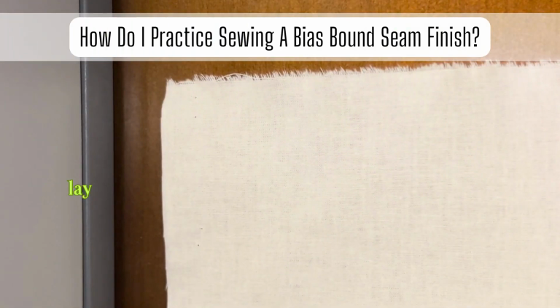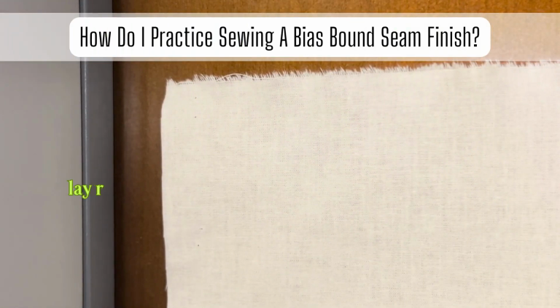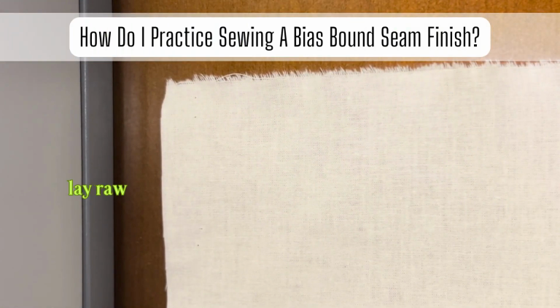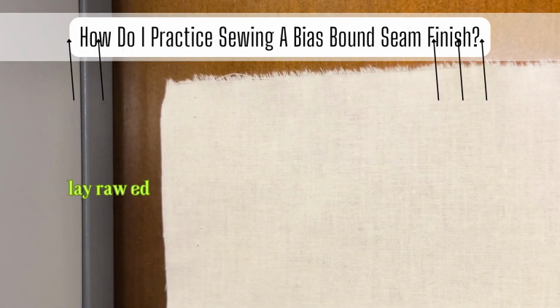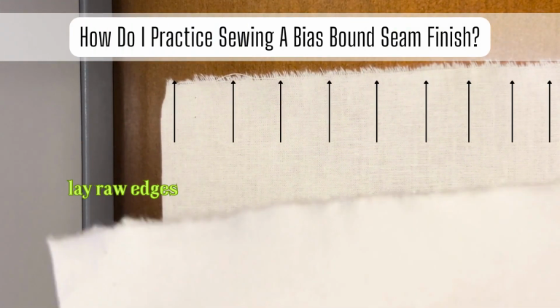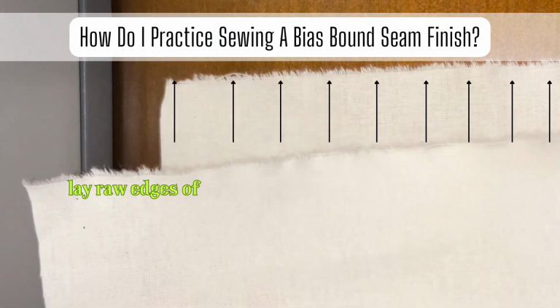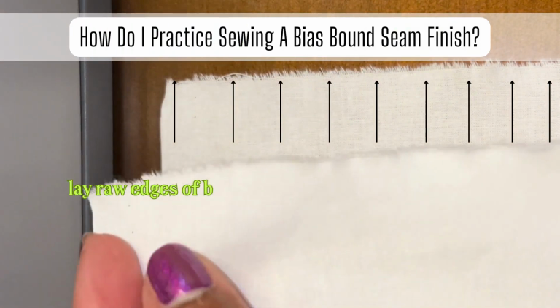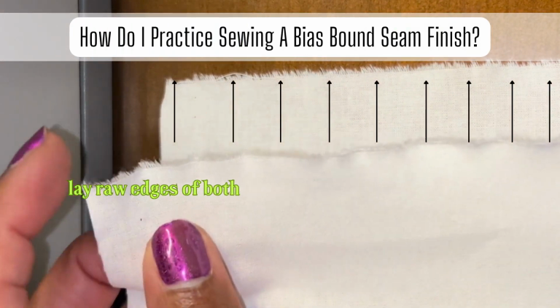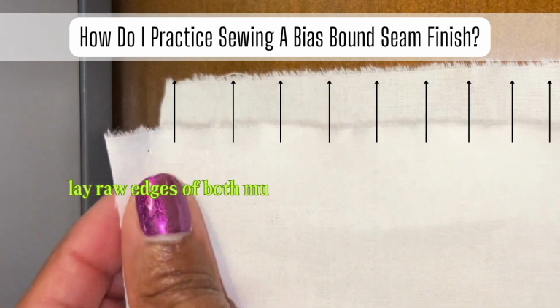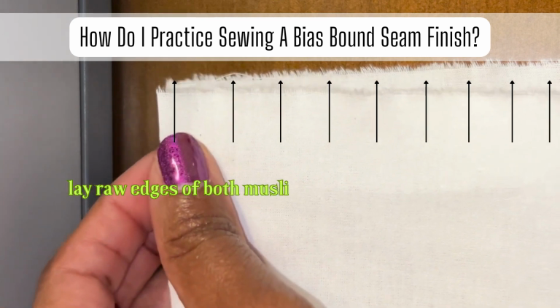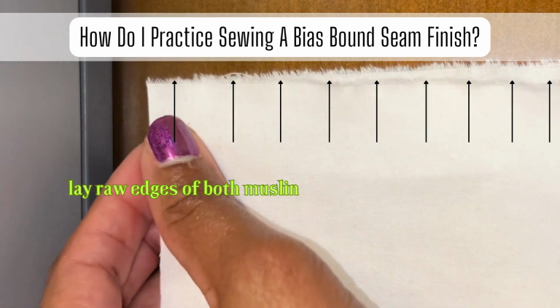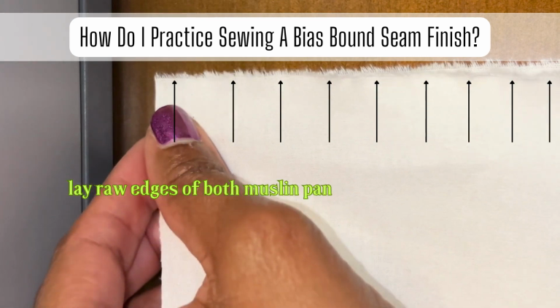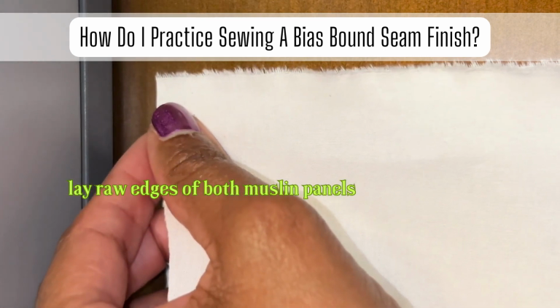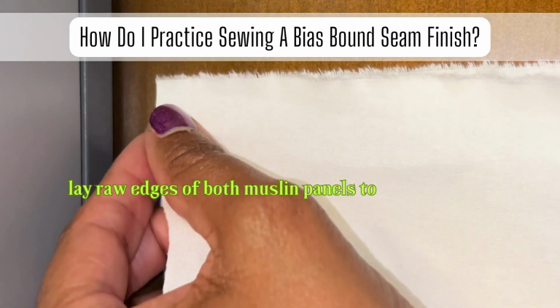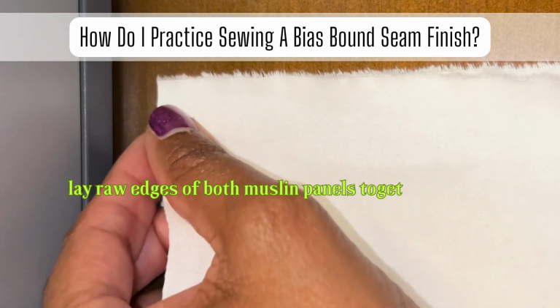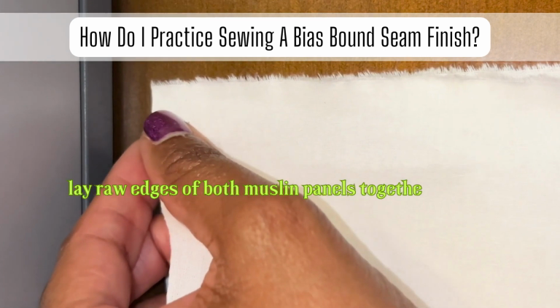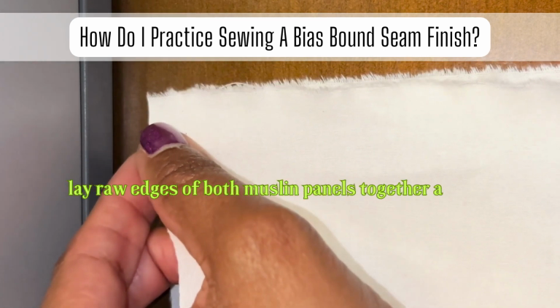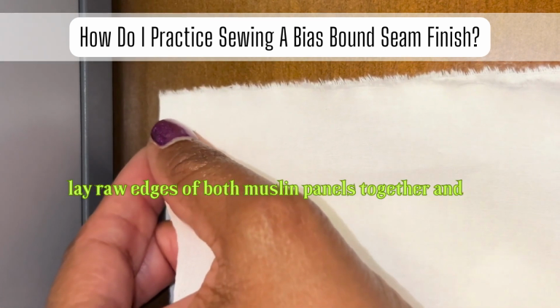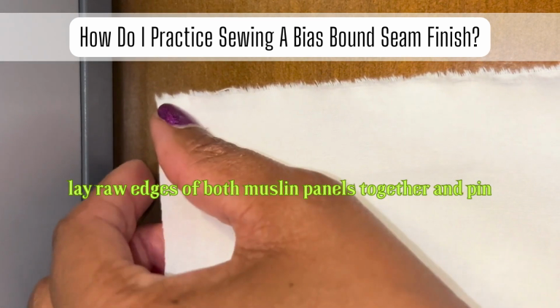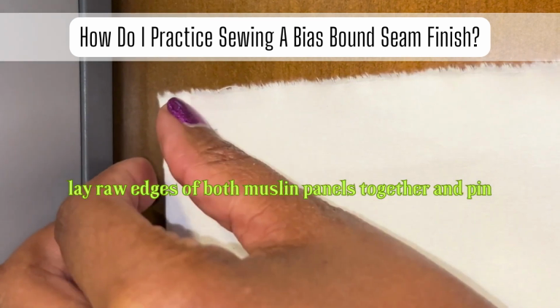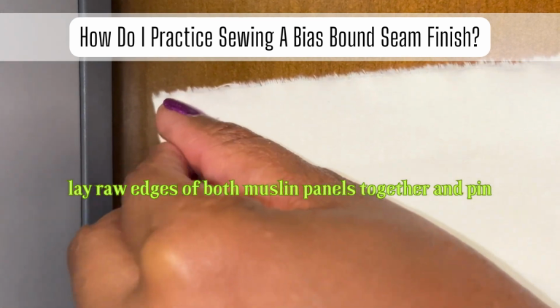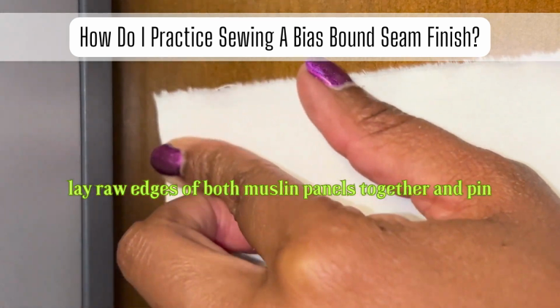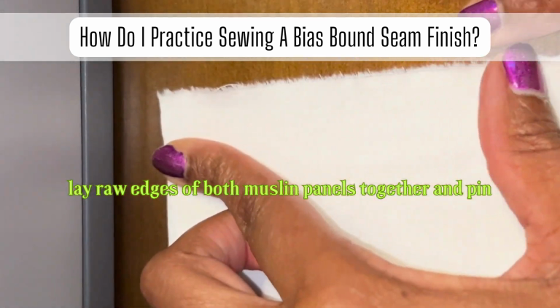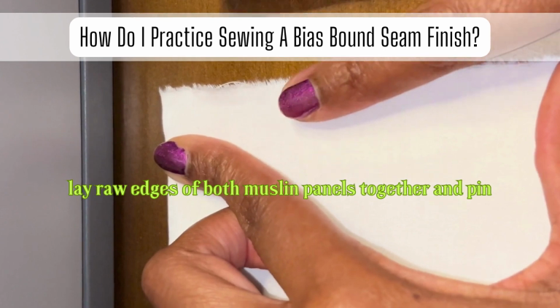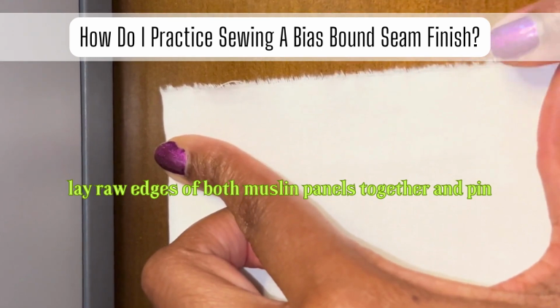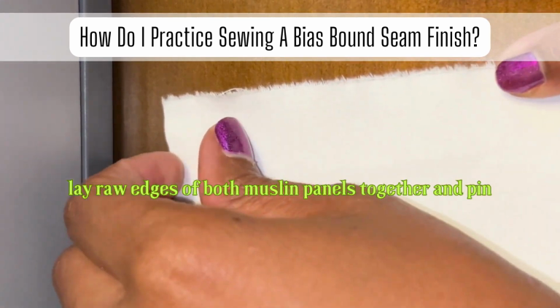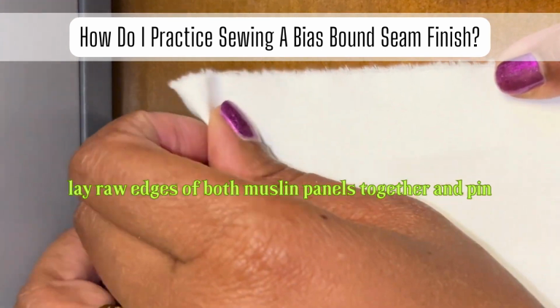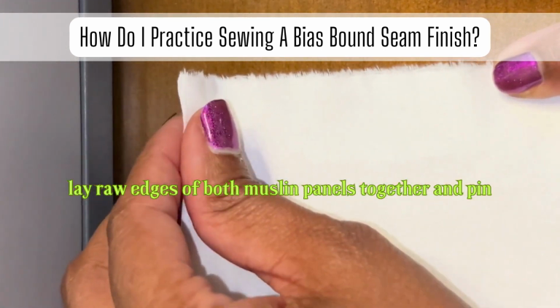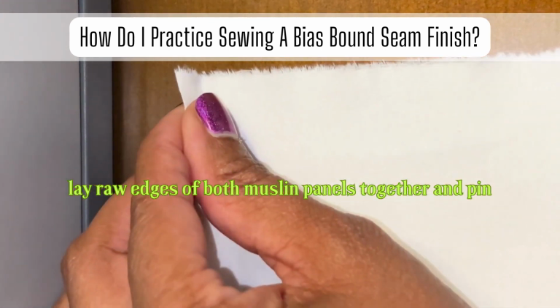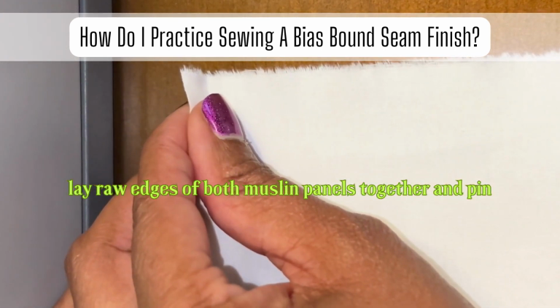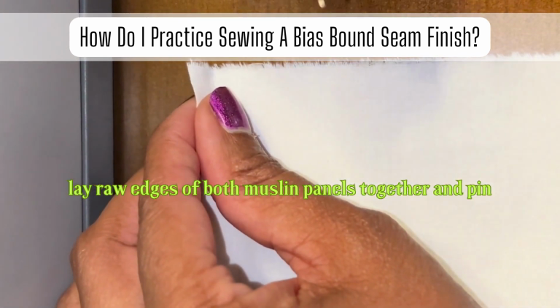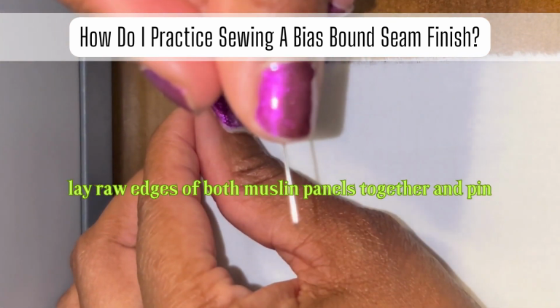Just a little reminder: don't forget to keep the raw edges of each muslin panel perfectly aligned together. If necessary, use a straight pin to keep them together.